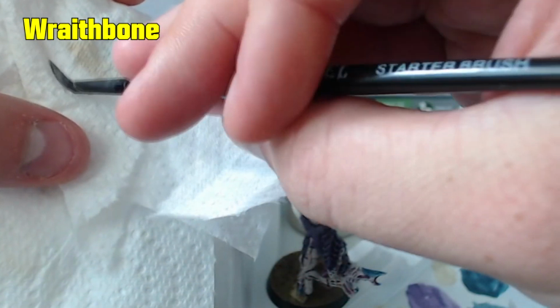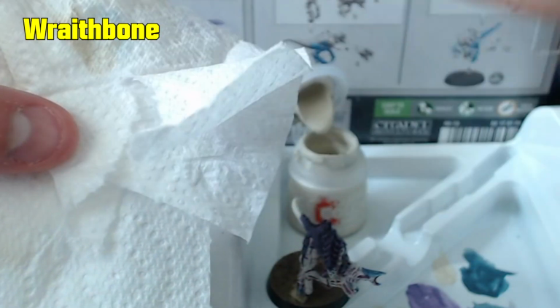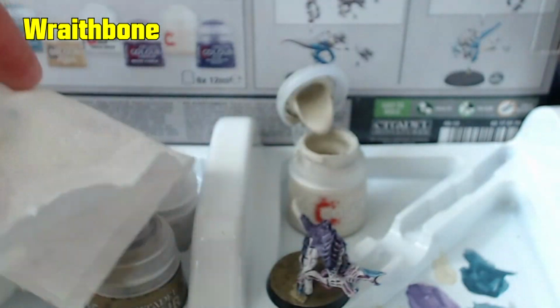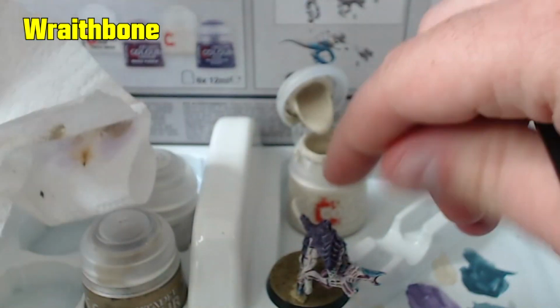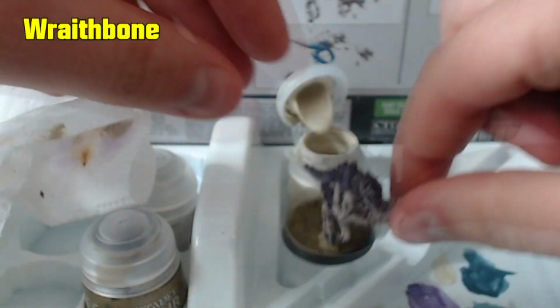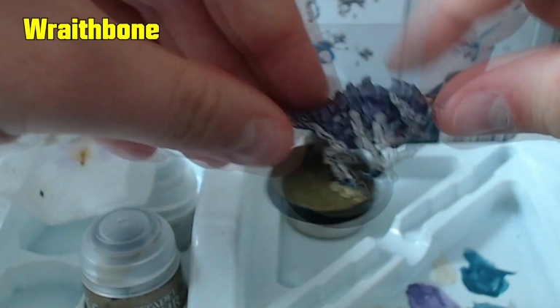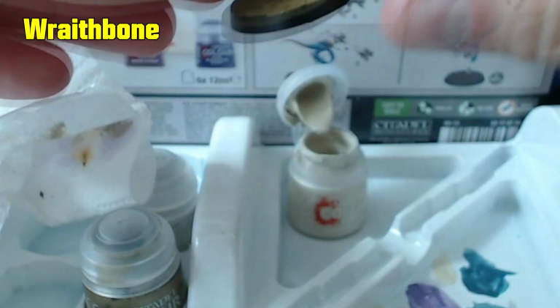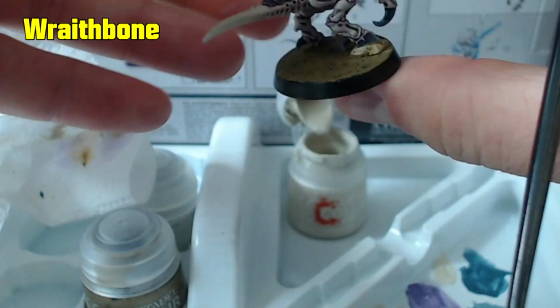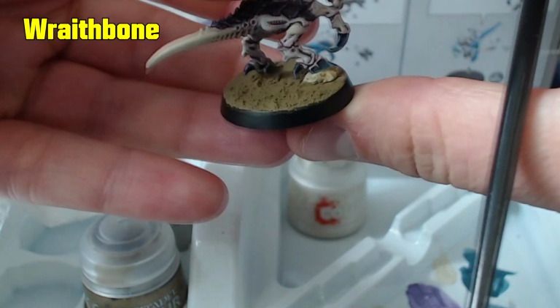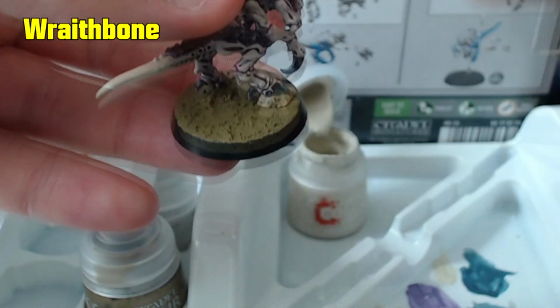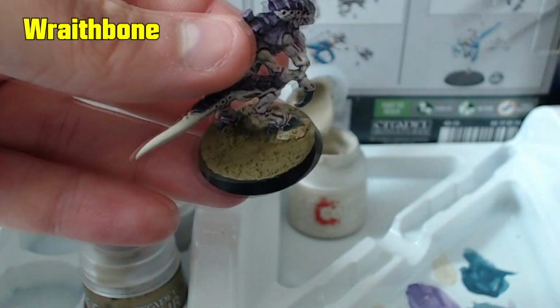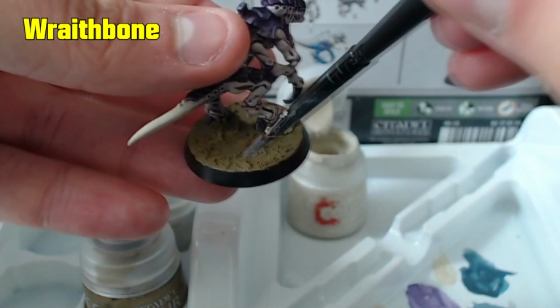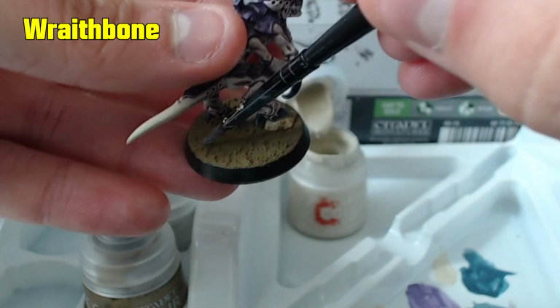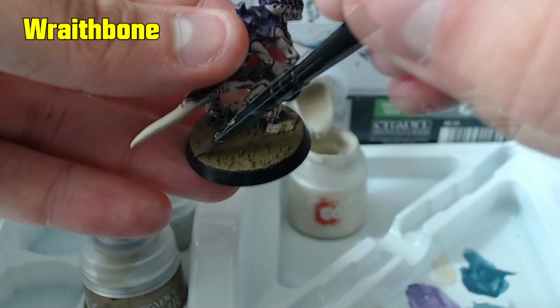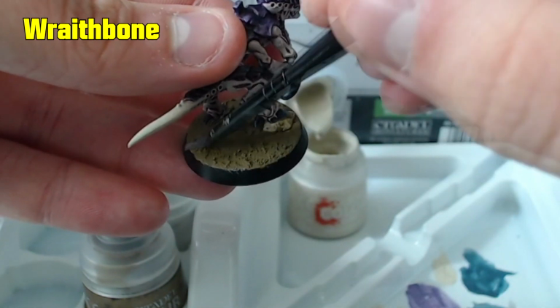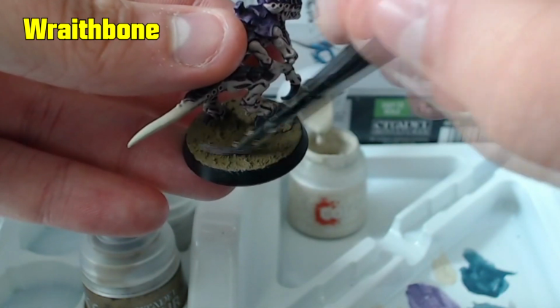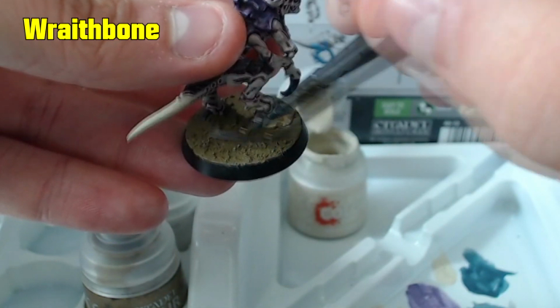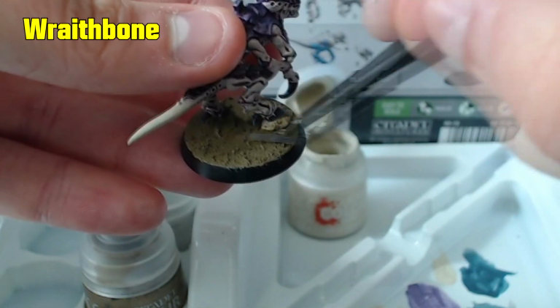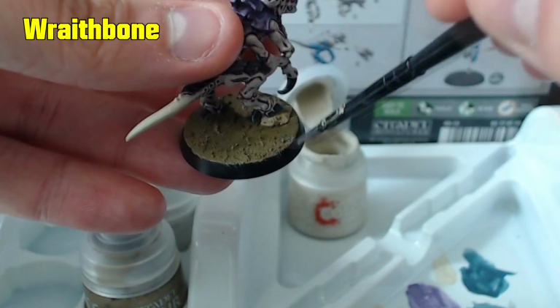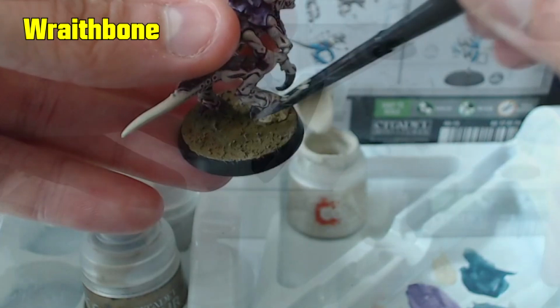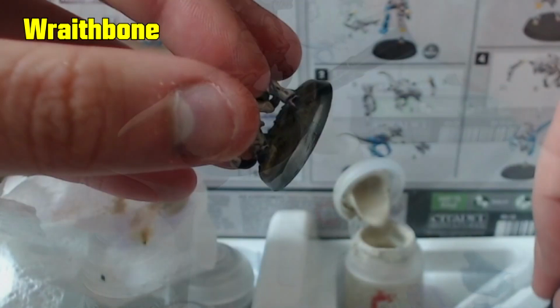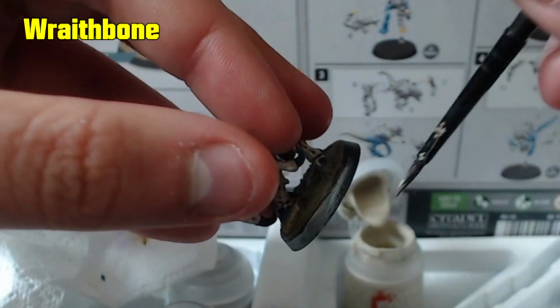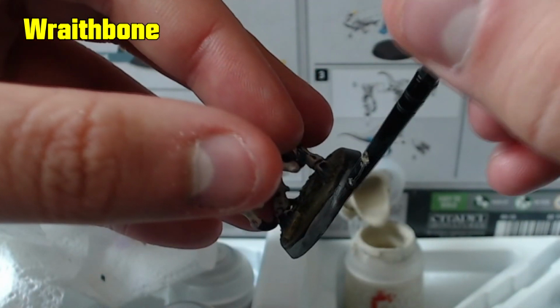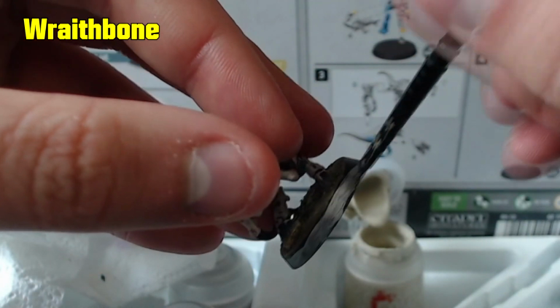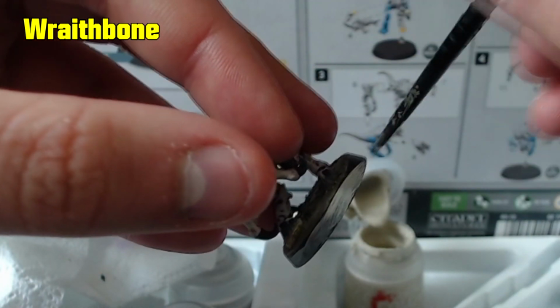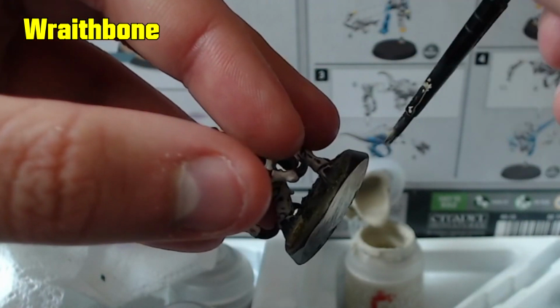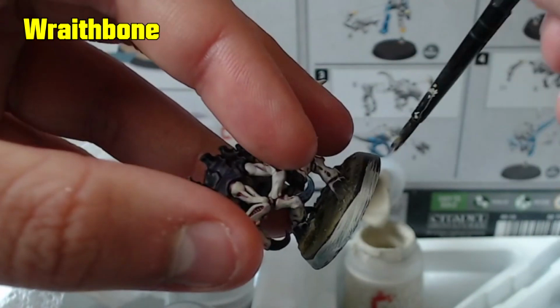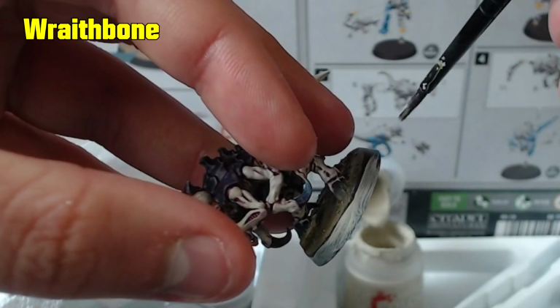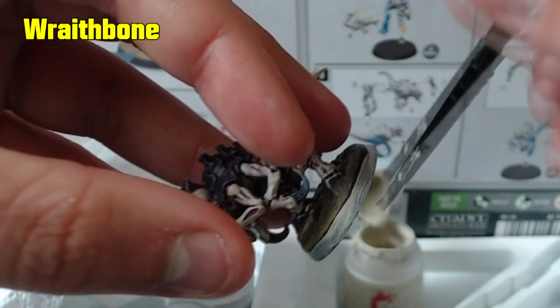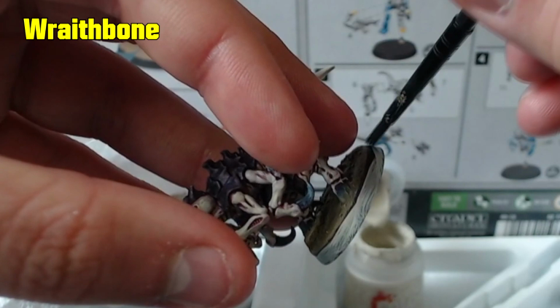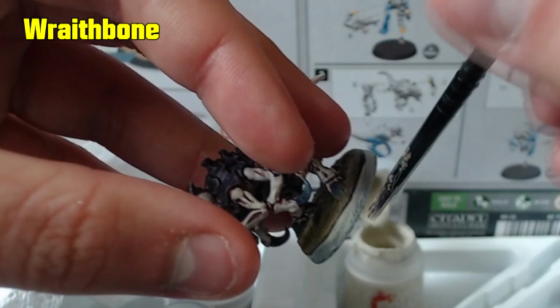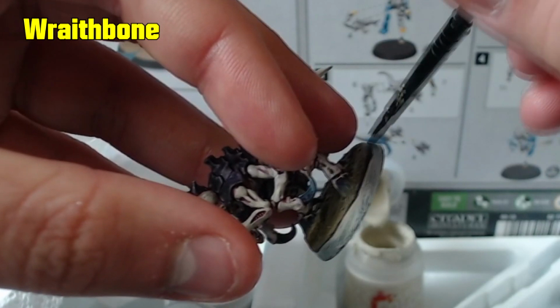Using the same dry brush technique, apply Wraithbone across the surface of the base lightly to pick out the raised details. And since we don't have black paint available, finish off the rim of the base with just a few thin coats of Wraithbone.